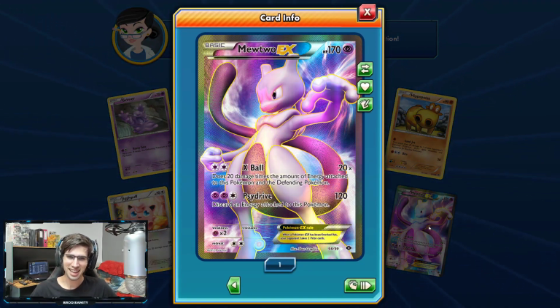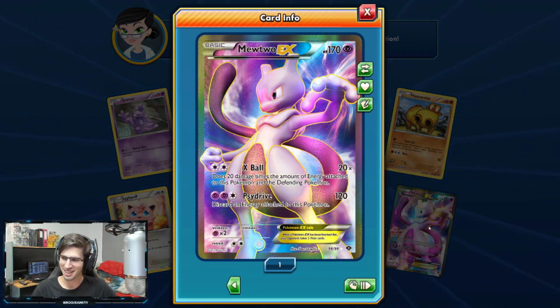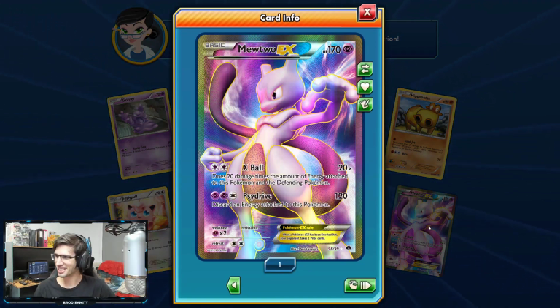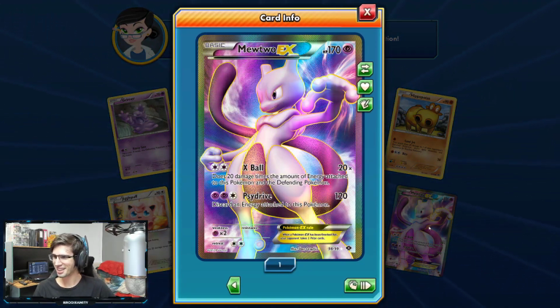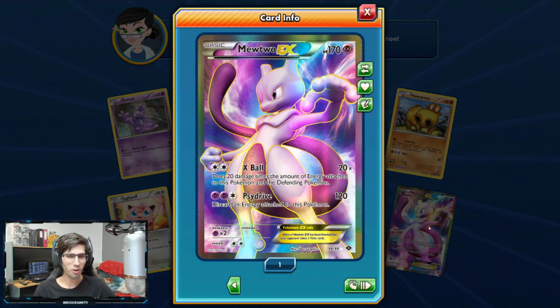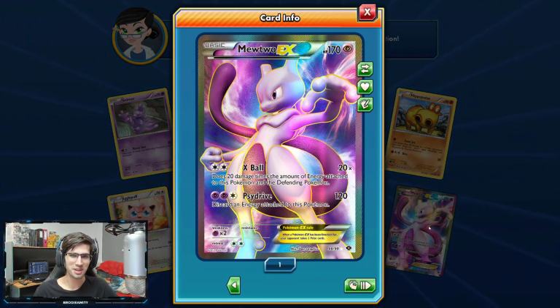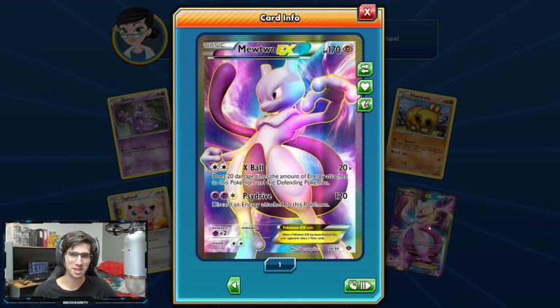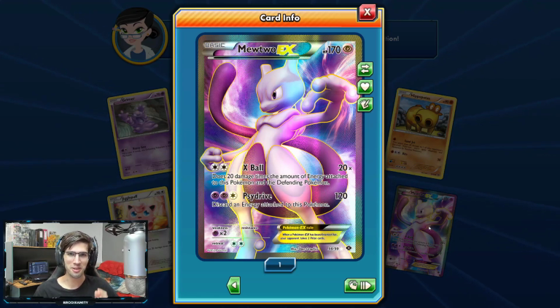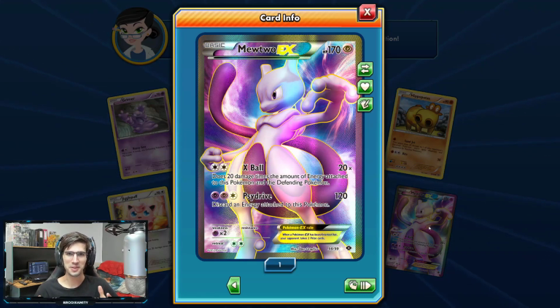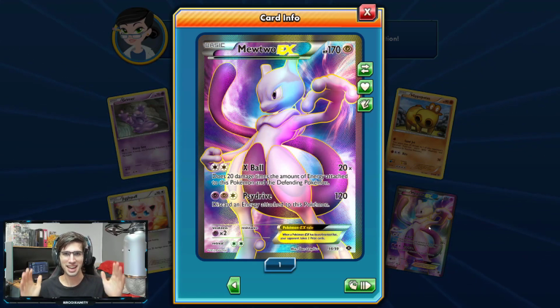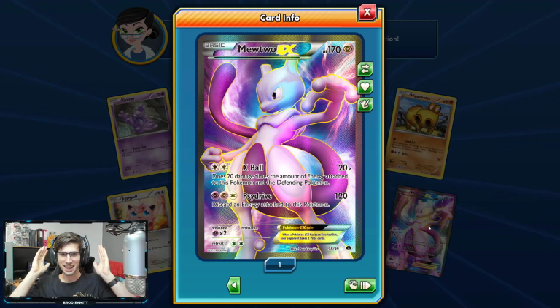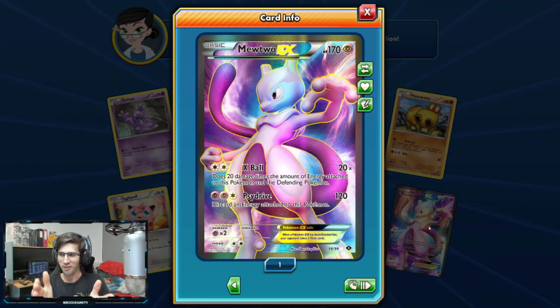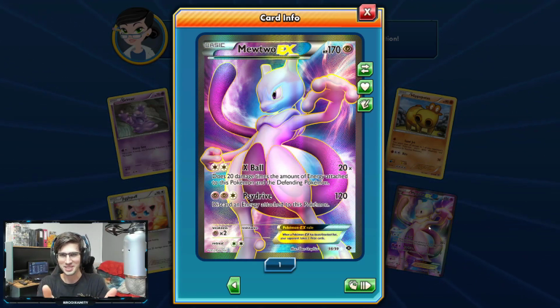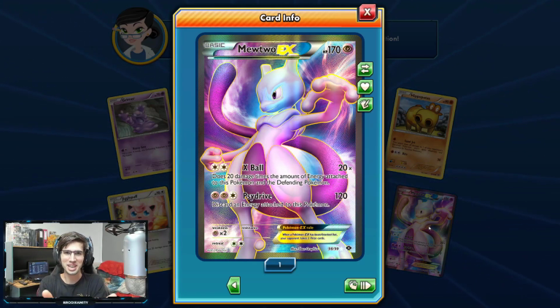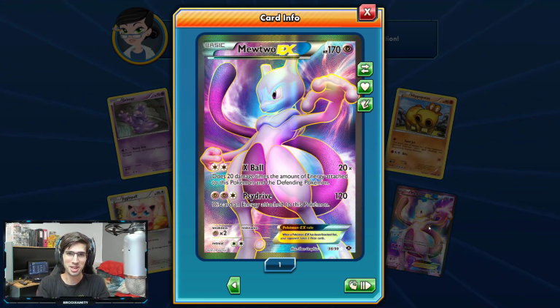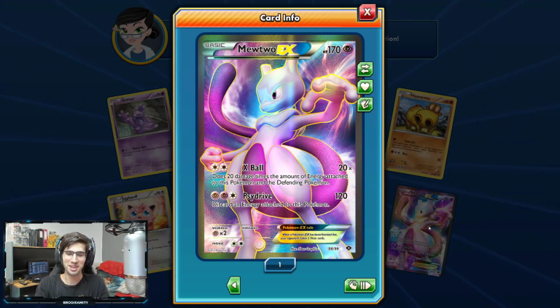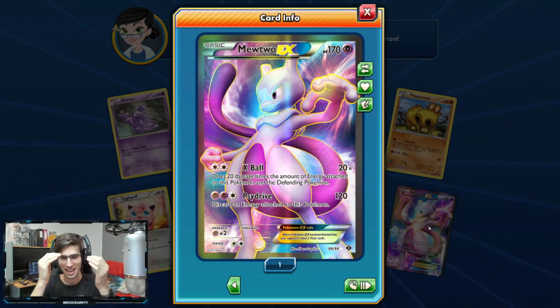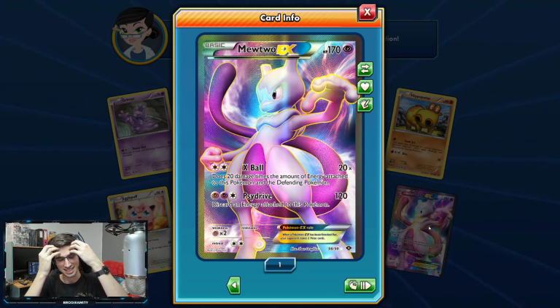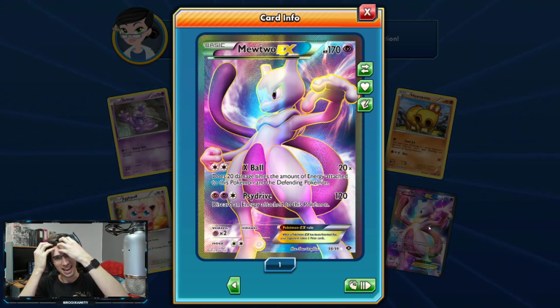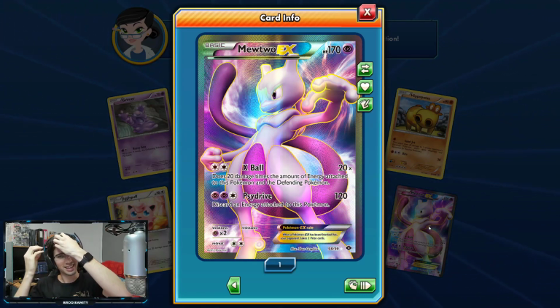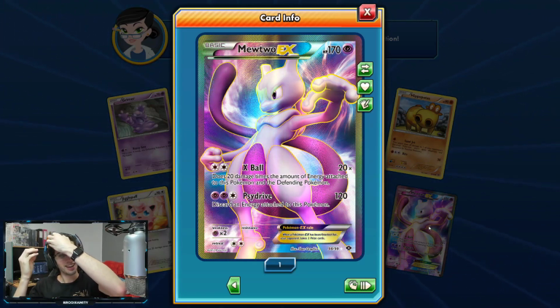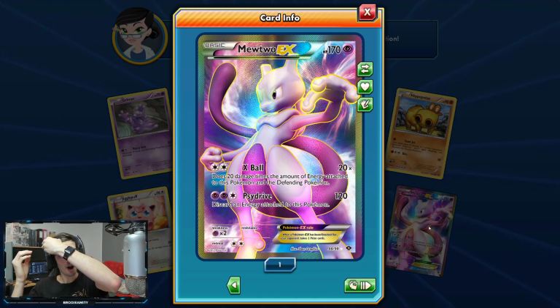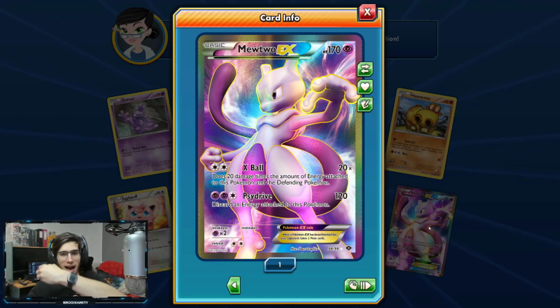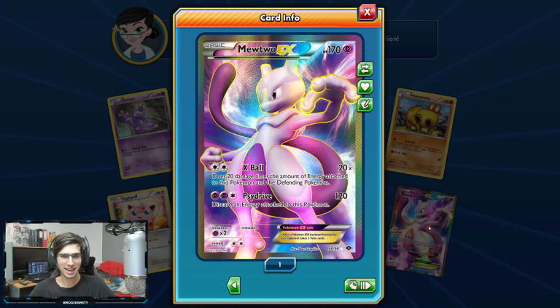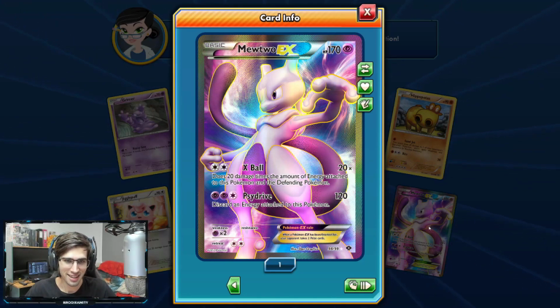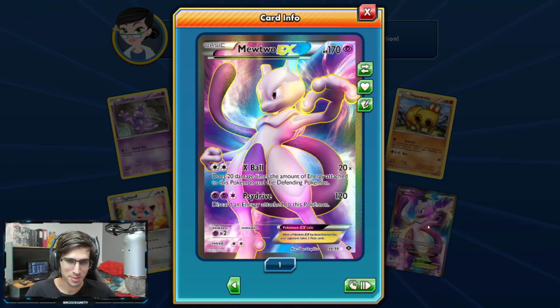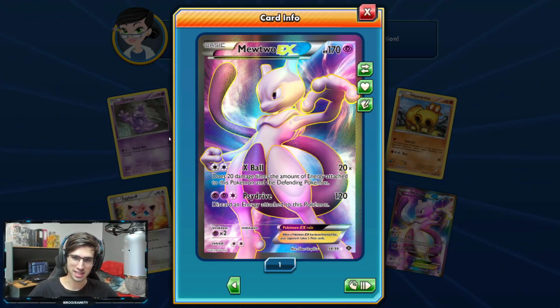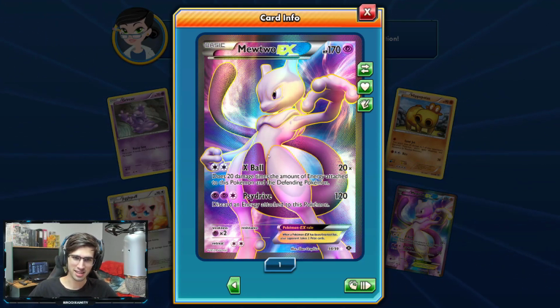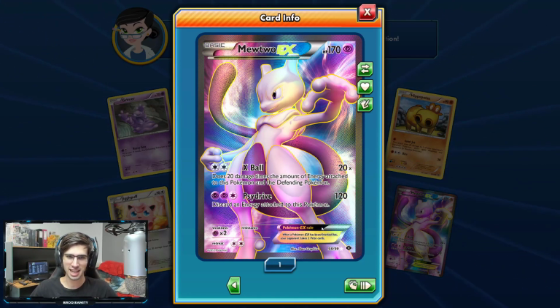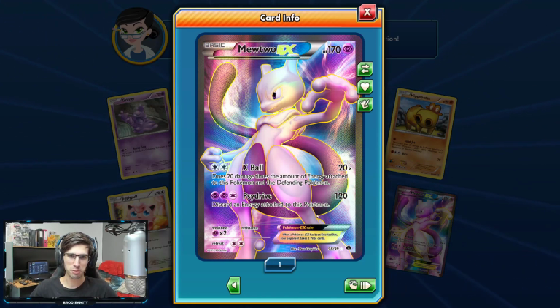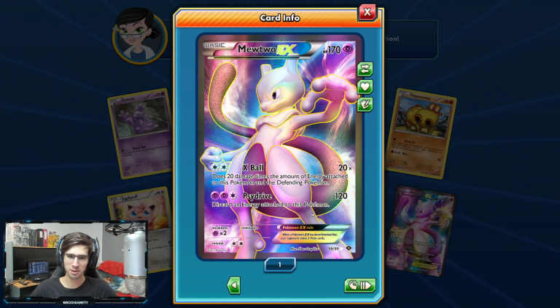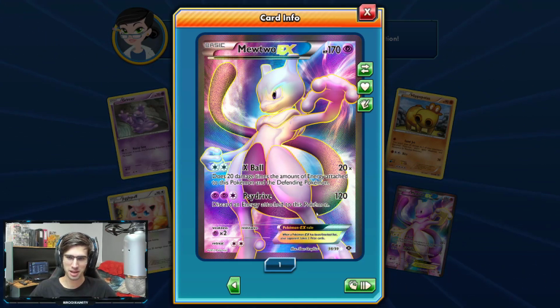I said there was a chance to get this awesome looking Mewtwo and what do we get? The awesome looking Mewtwo! That is insane. First pack! And this card is insanely playable as well.